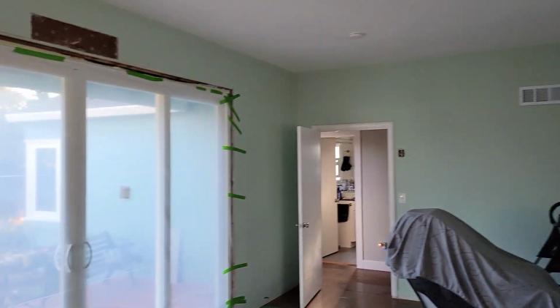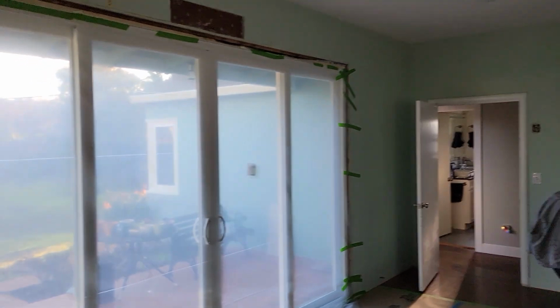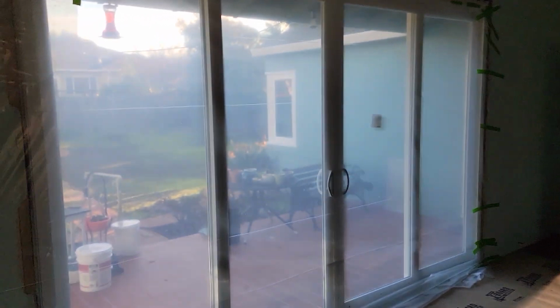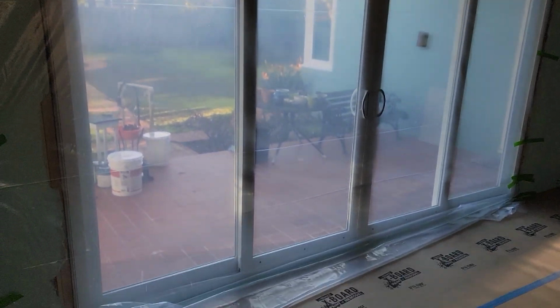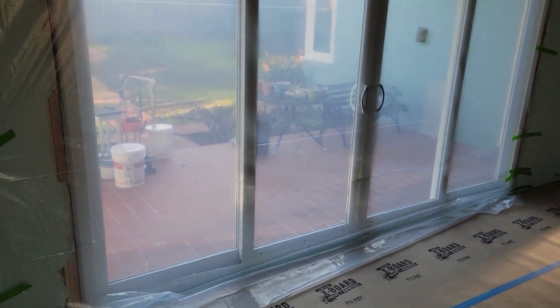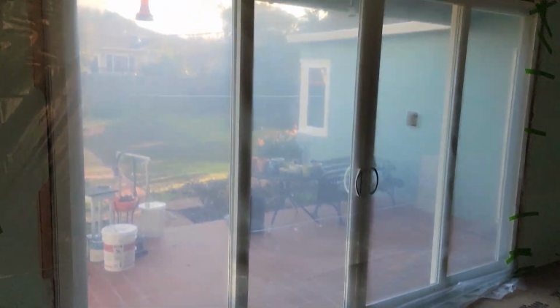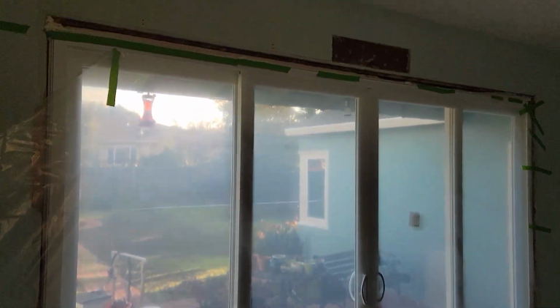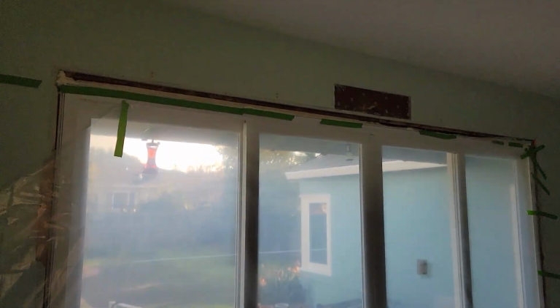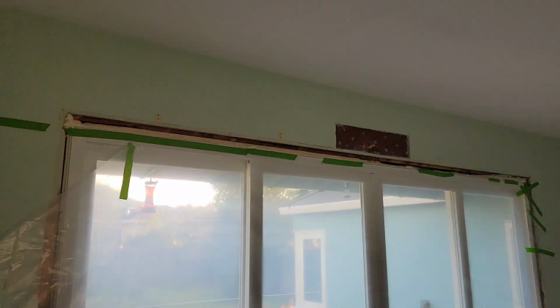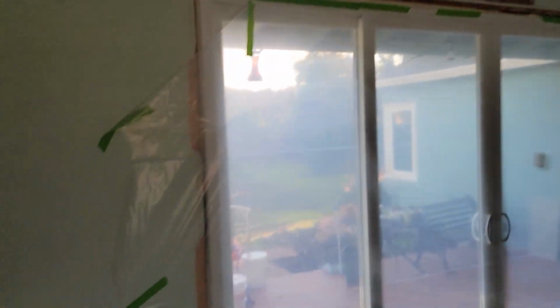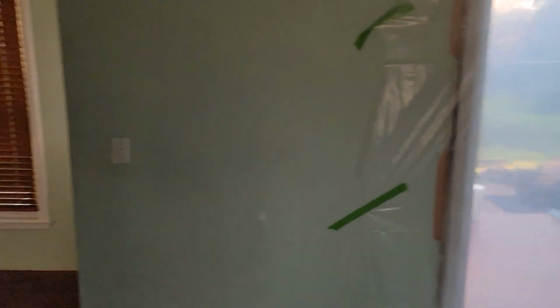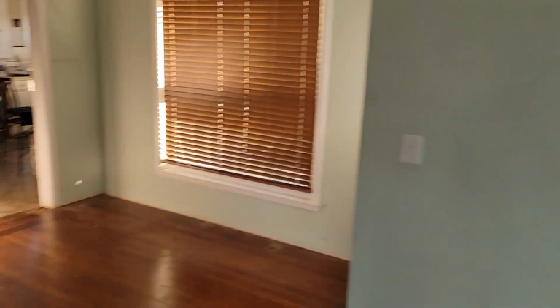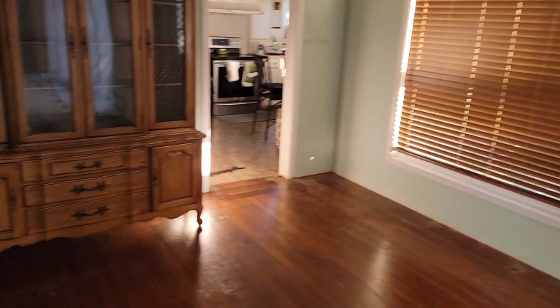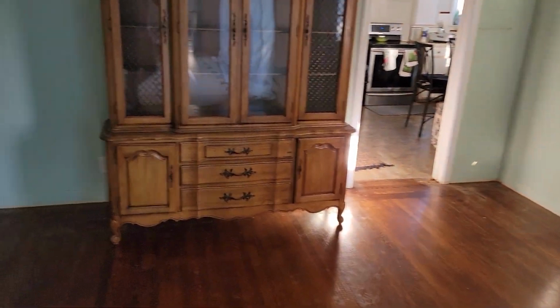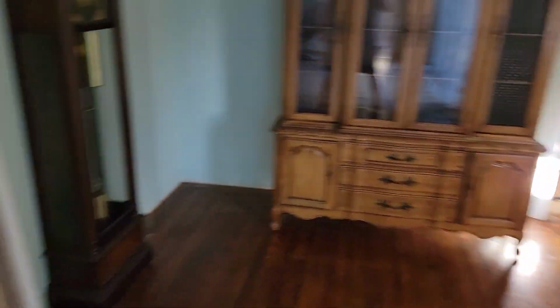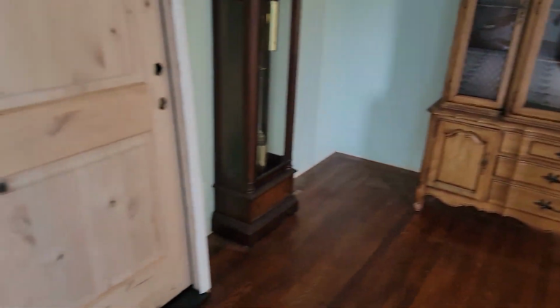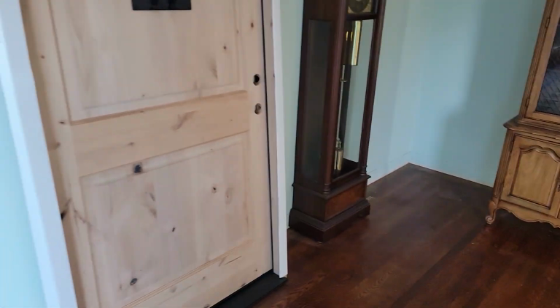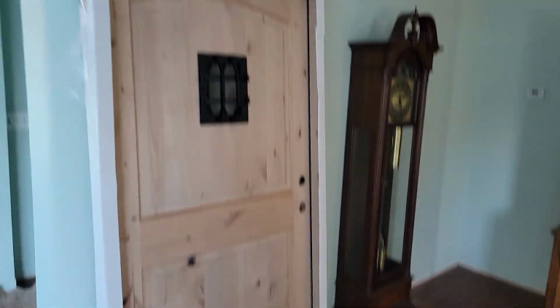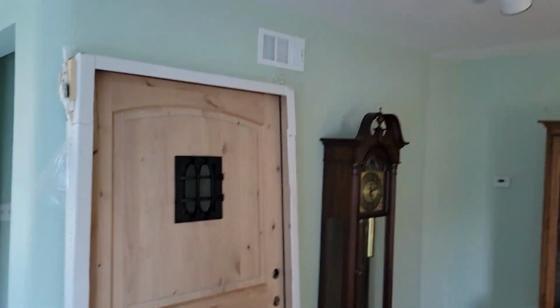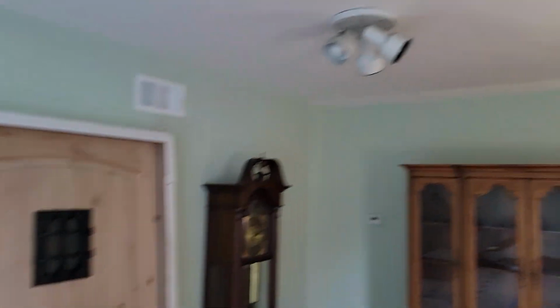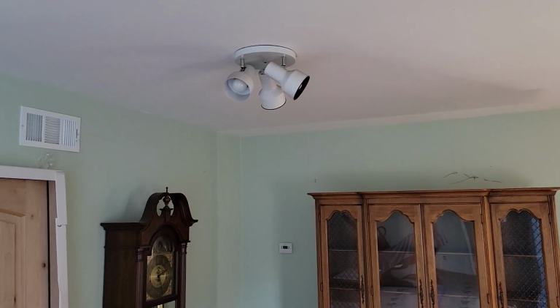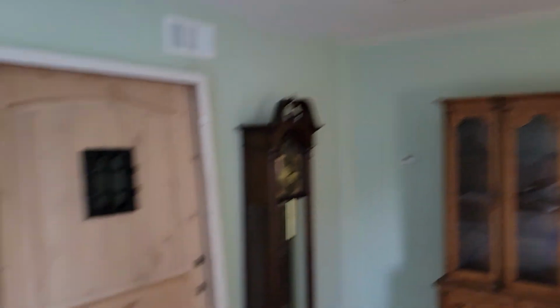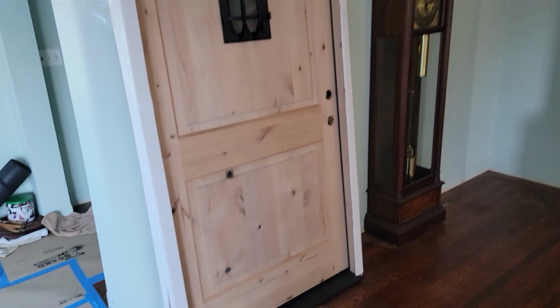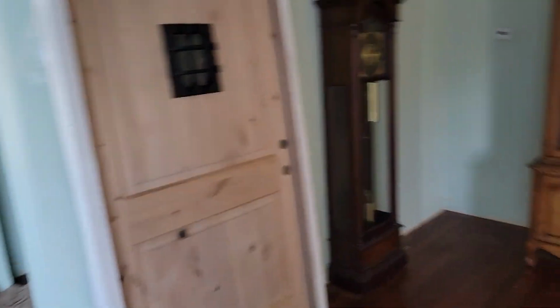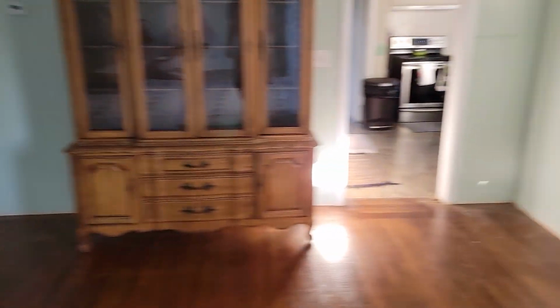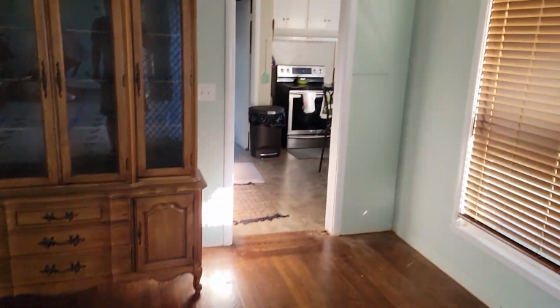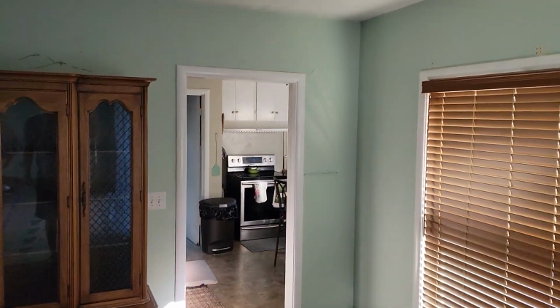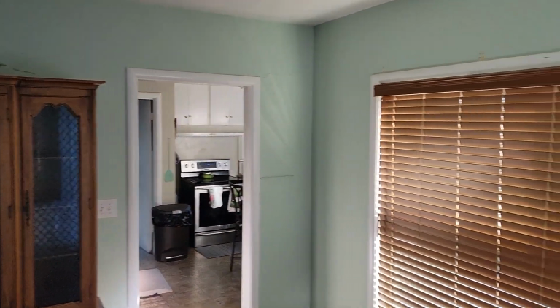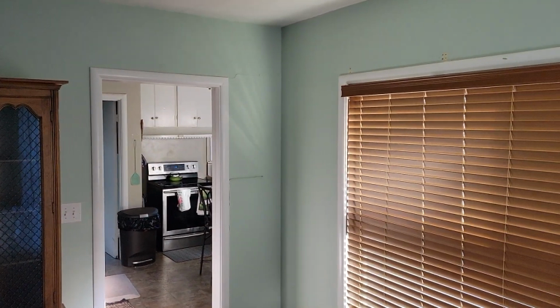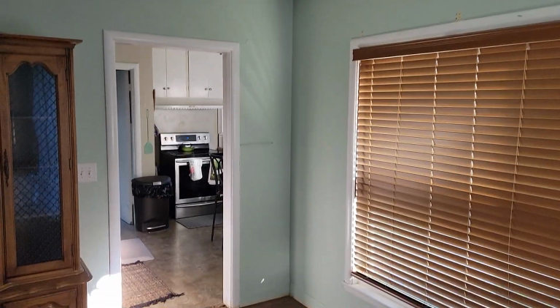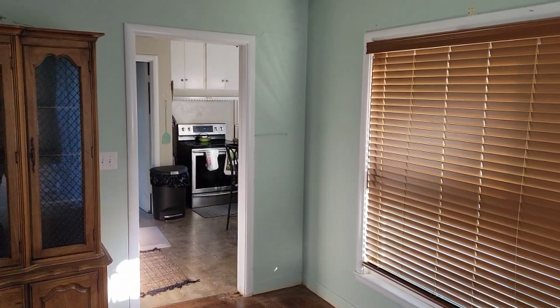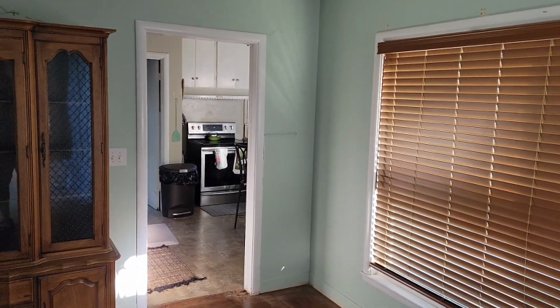This is a nice sliding glass door, so it'll be interesting to see how that turns out. And here's the dining room area — there's the new door. That door I removed; it's gonna be opened up.